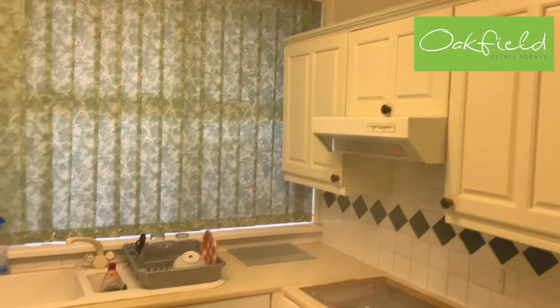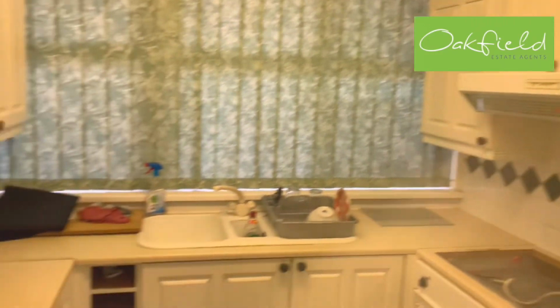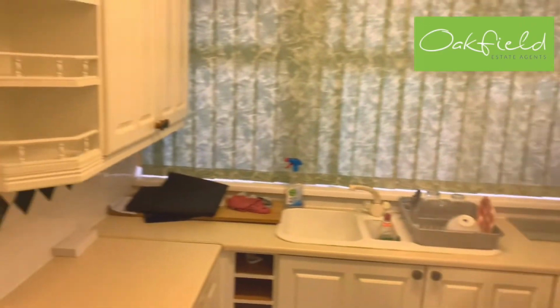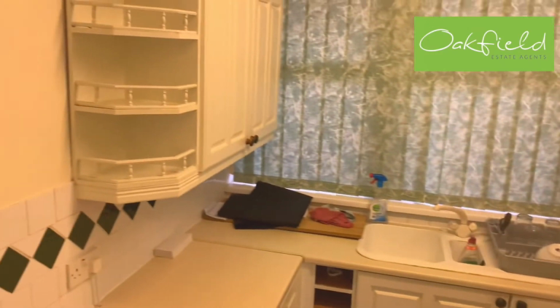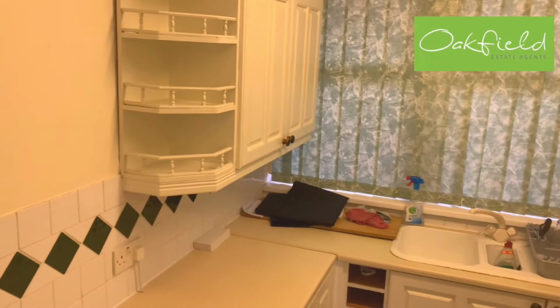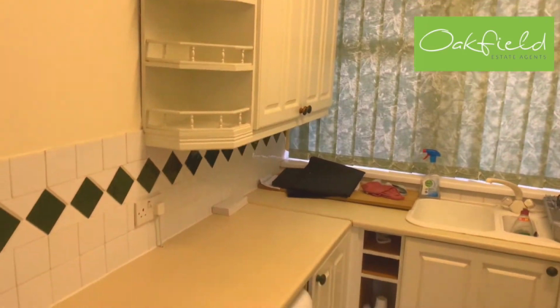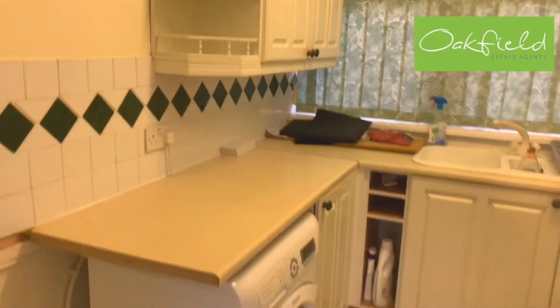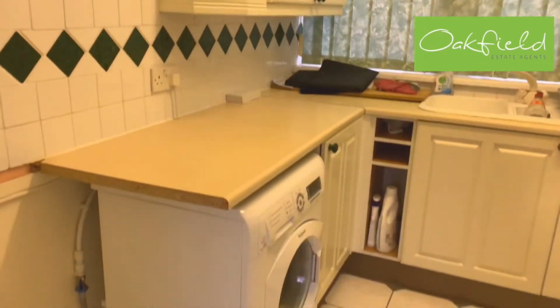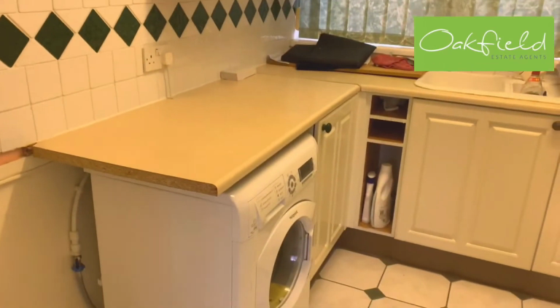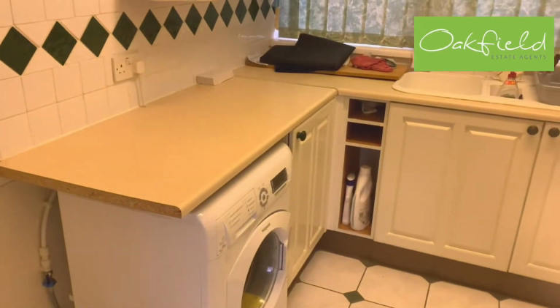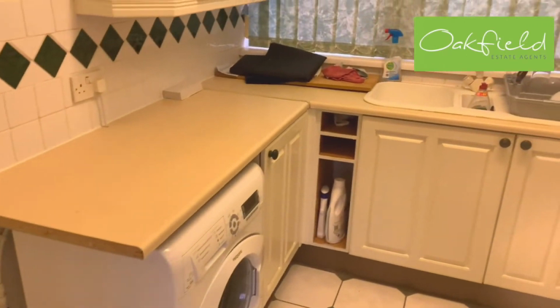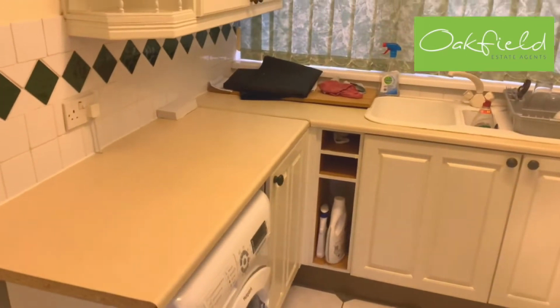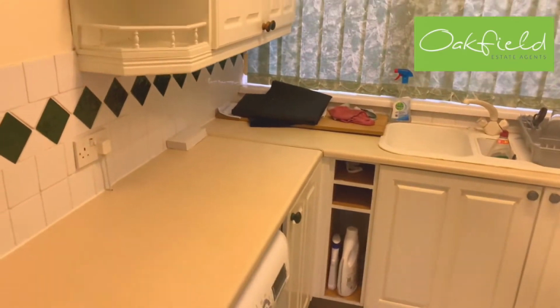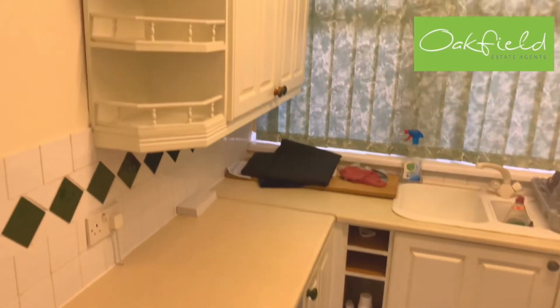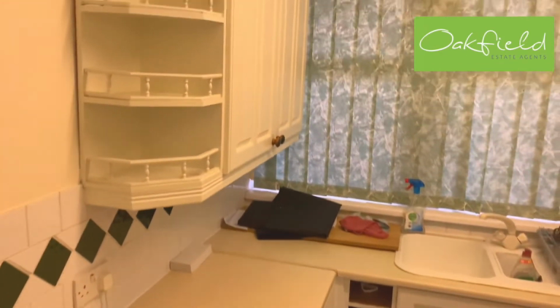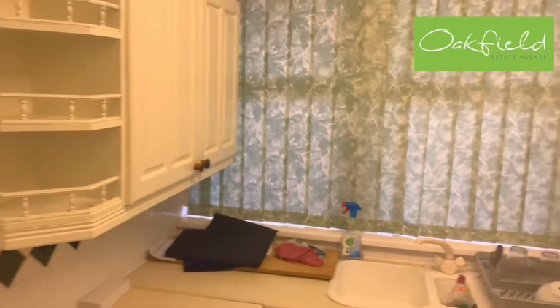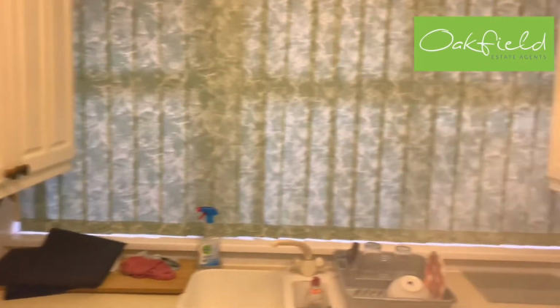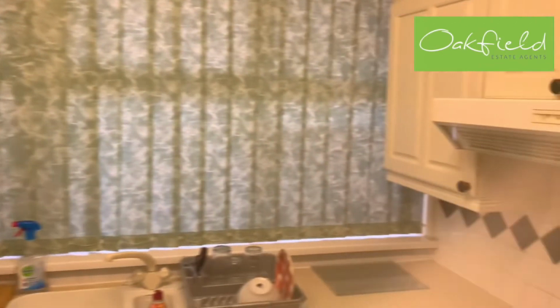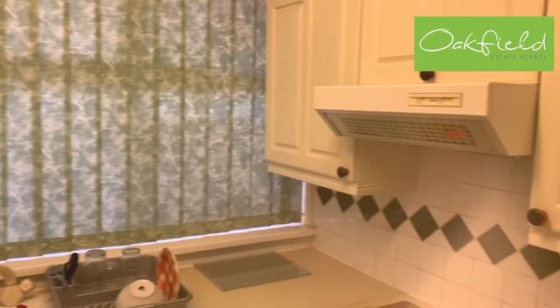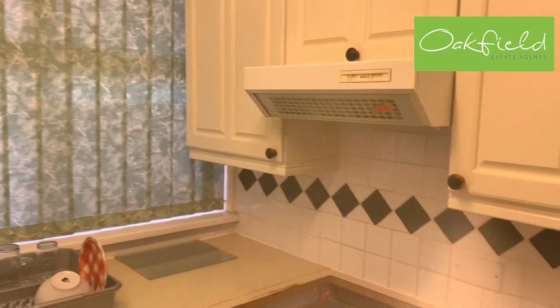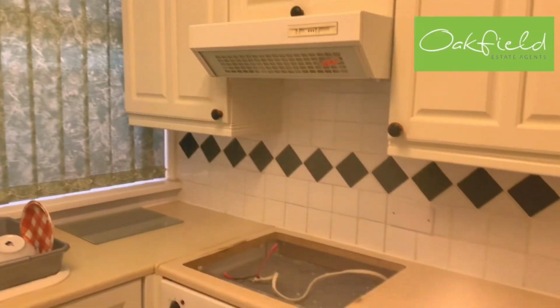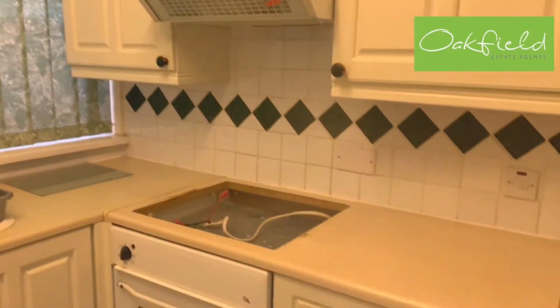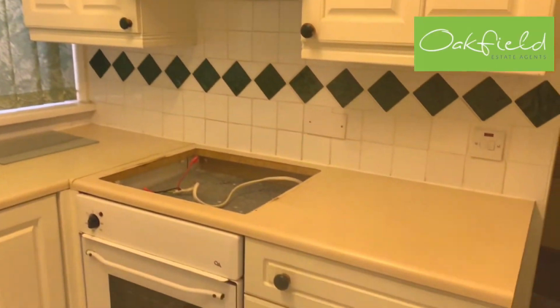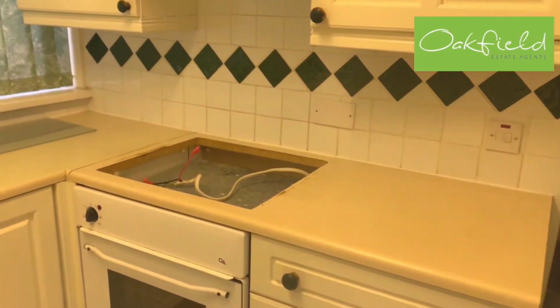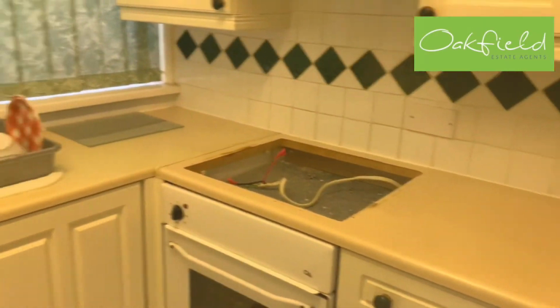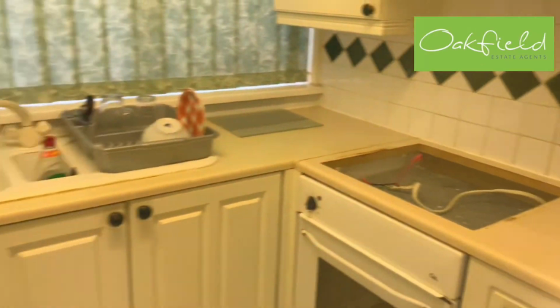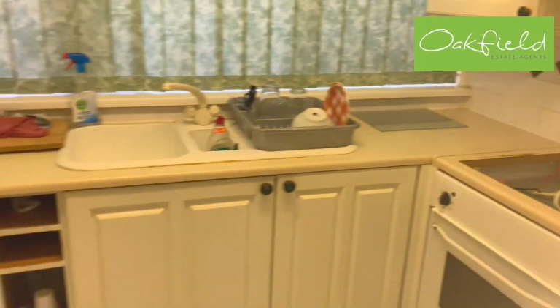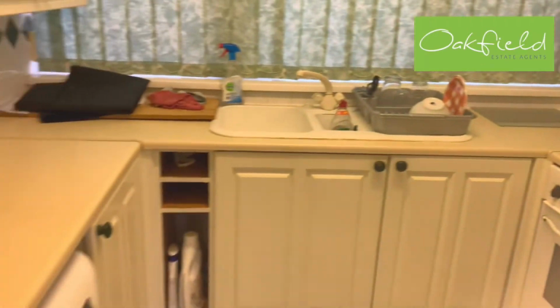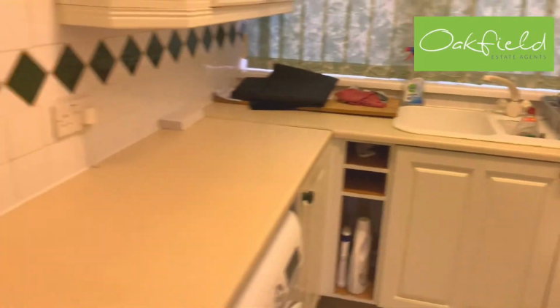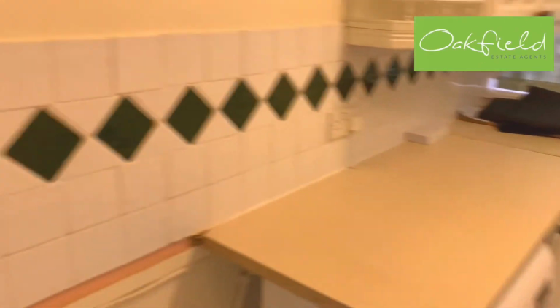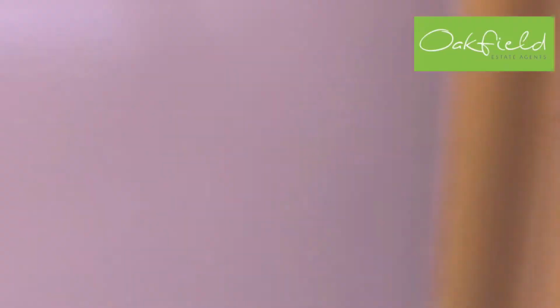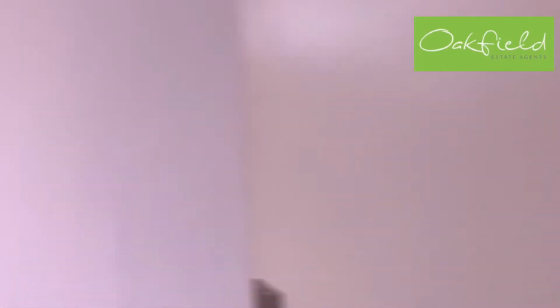More than enough storage space and cupboard space even in the kitchen, and then back out into the hall.